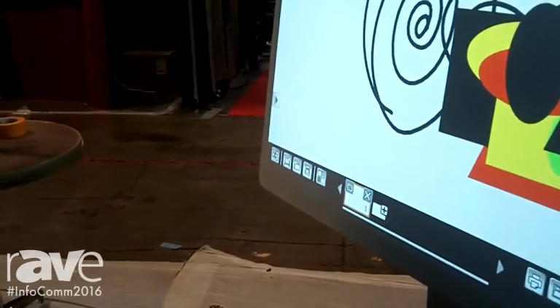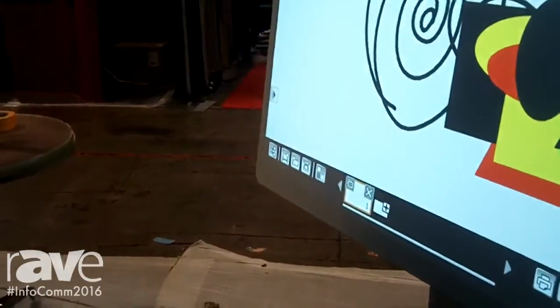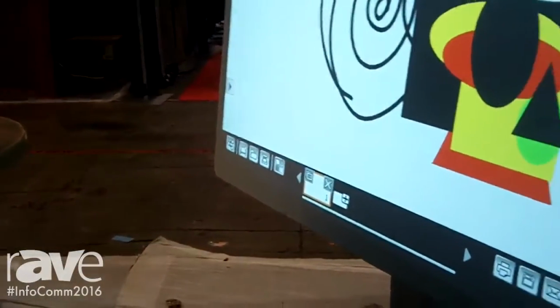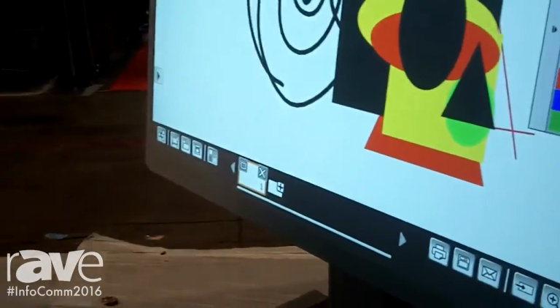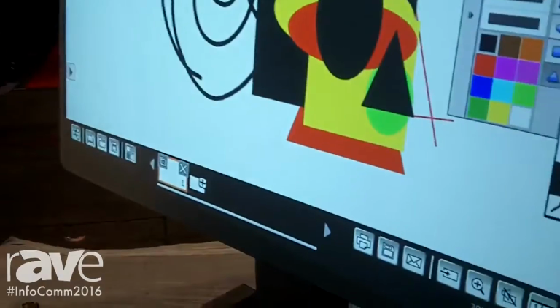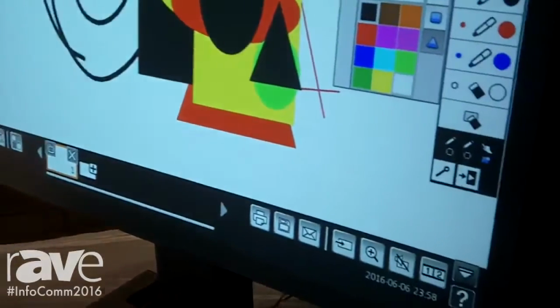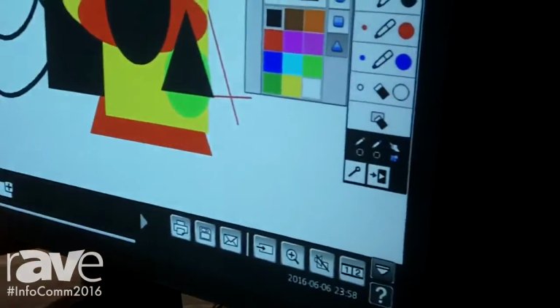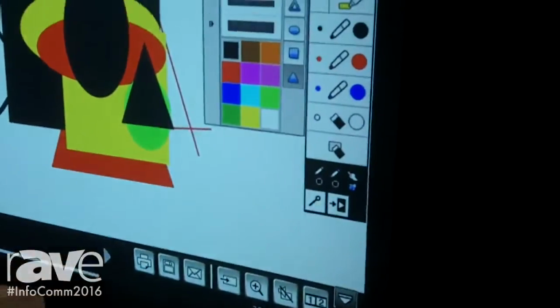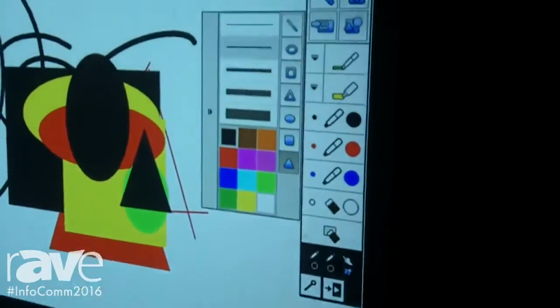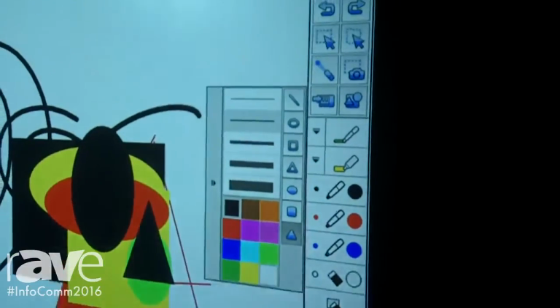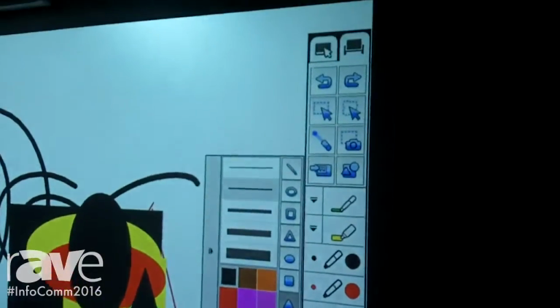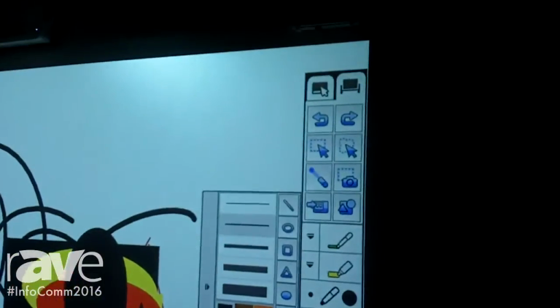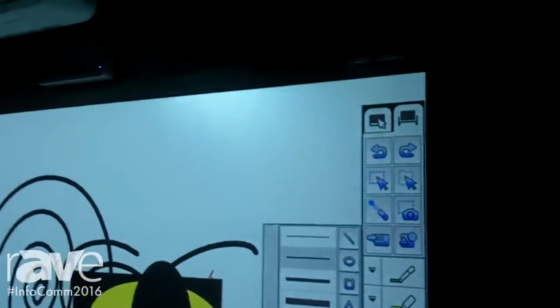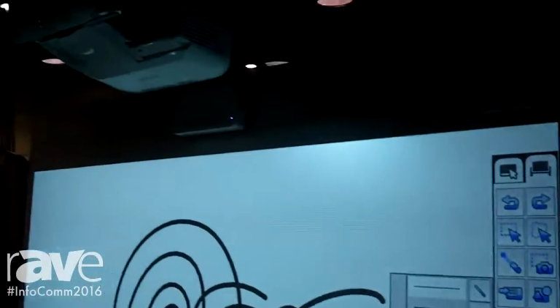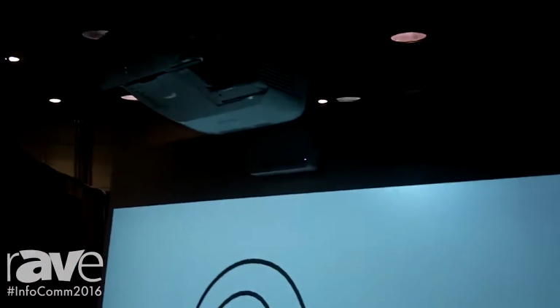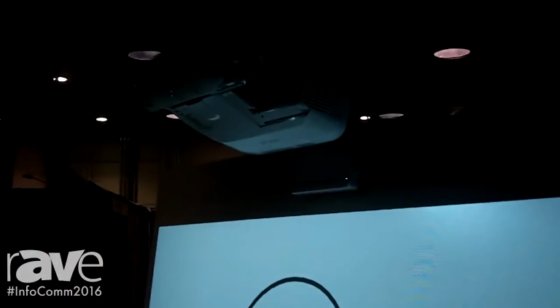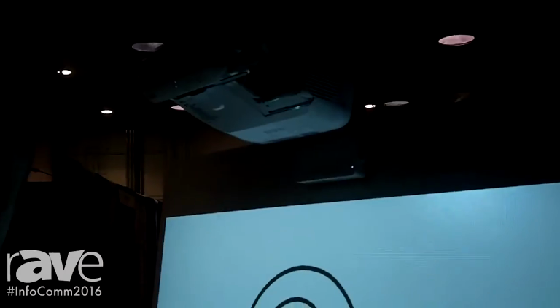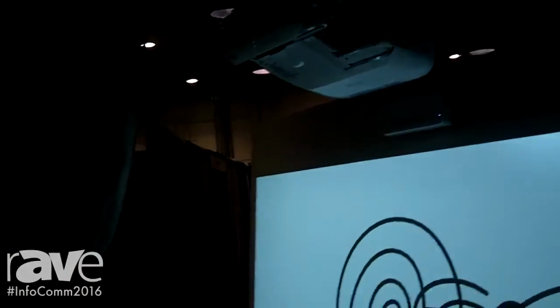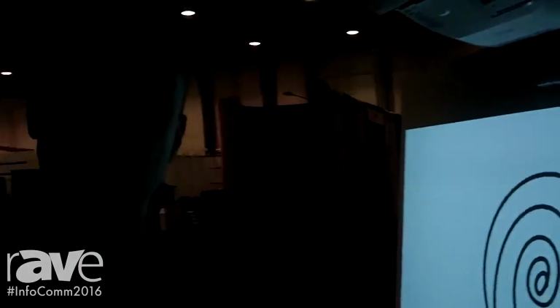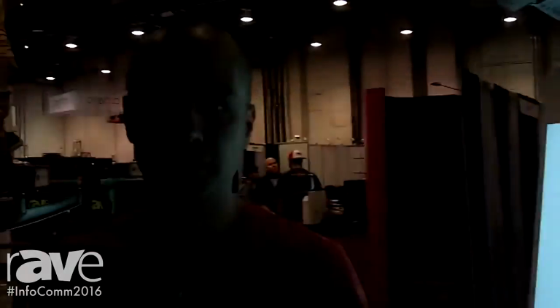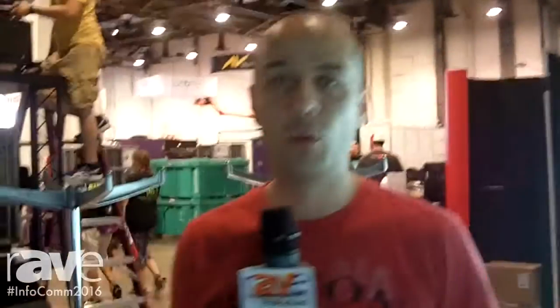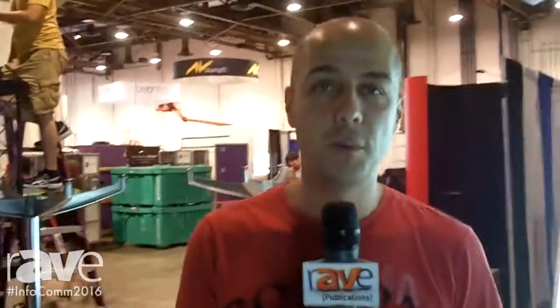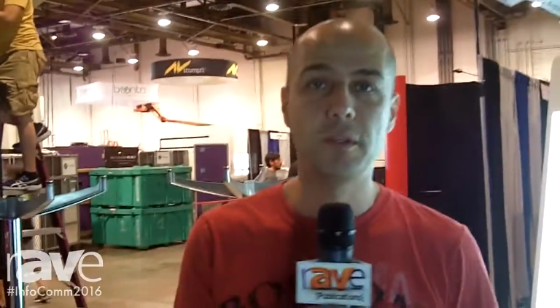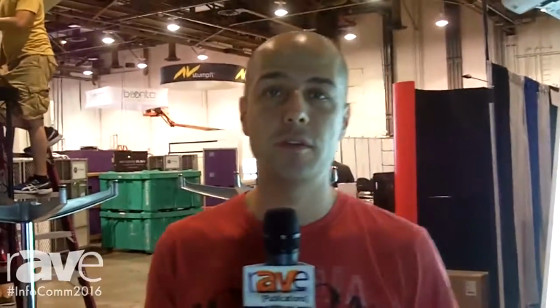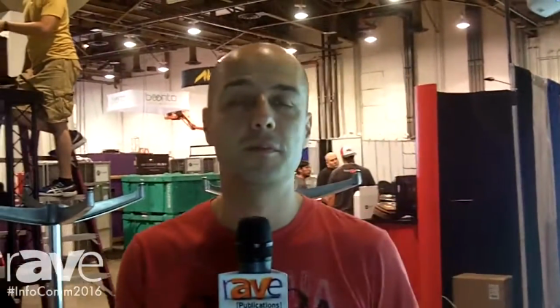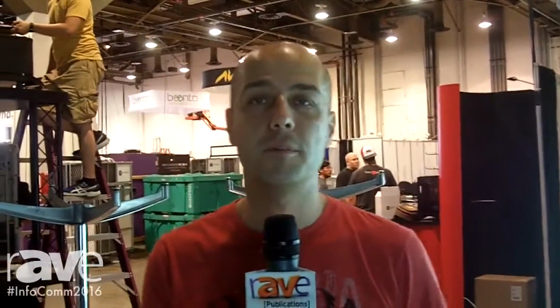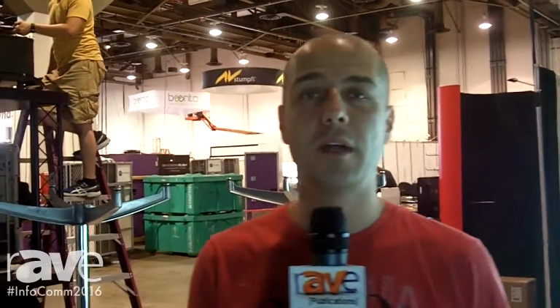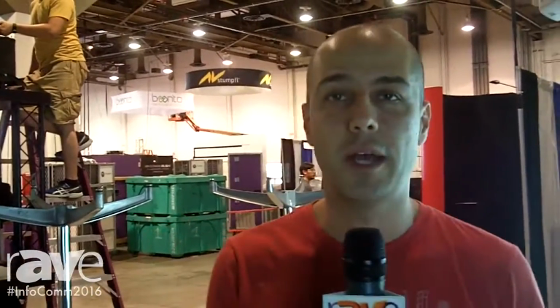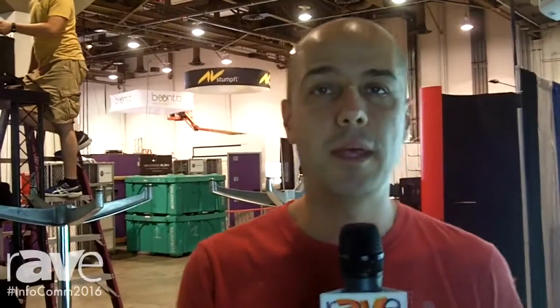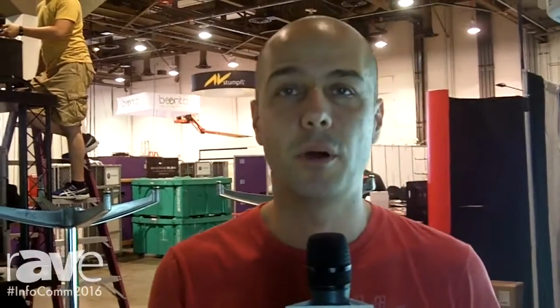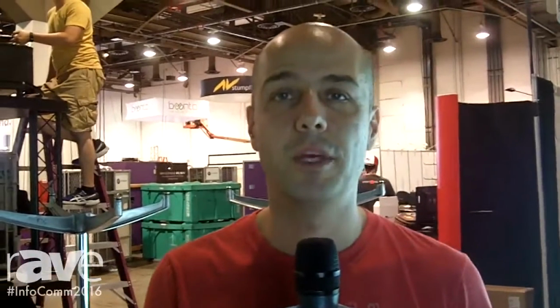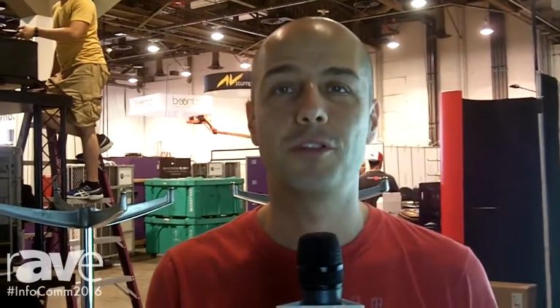You can move it around and use it like an interactive display, or you can connect it to your computer and turn it into a giant interactive tablet. For more information, please visit us at epson.com/blpro. Thank you so much.